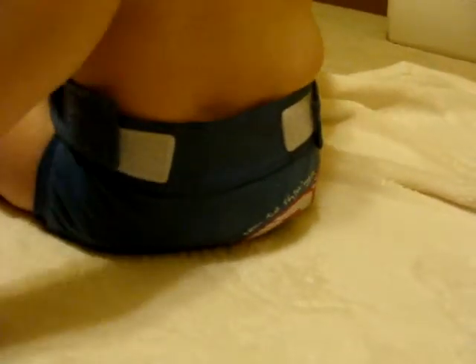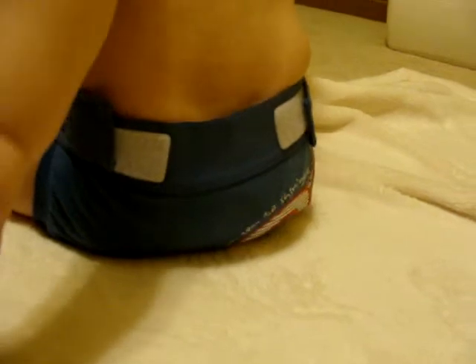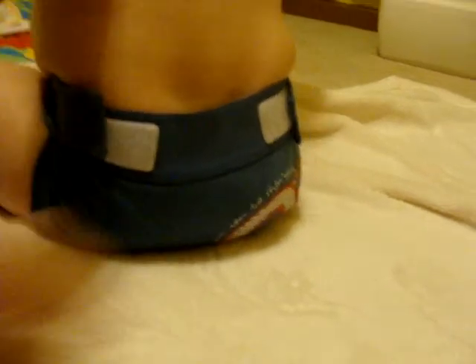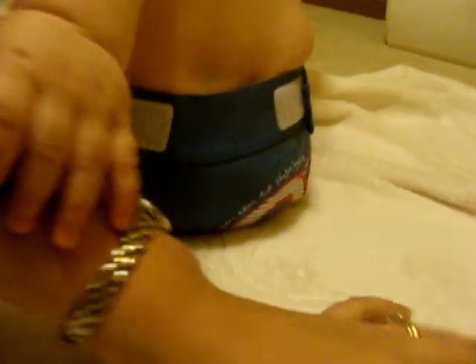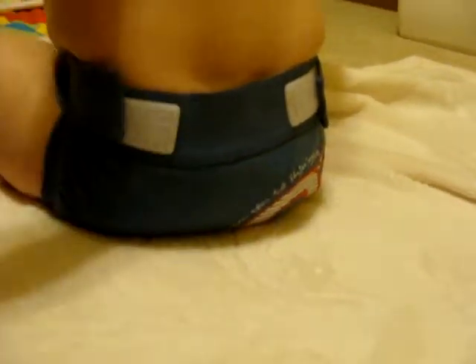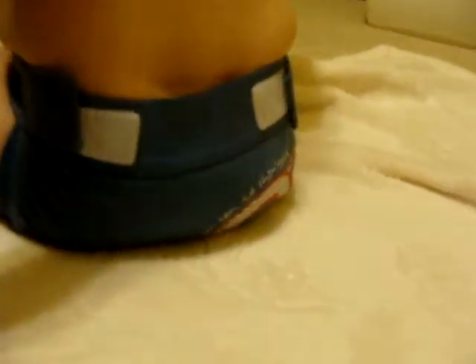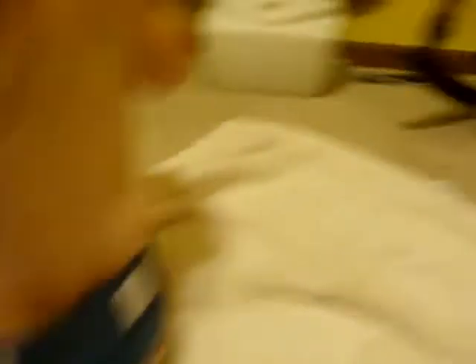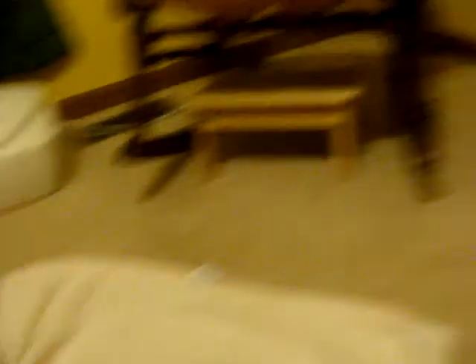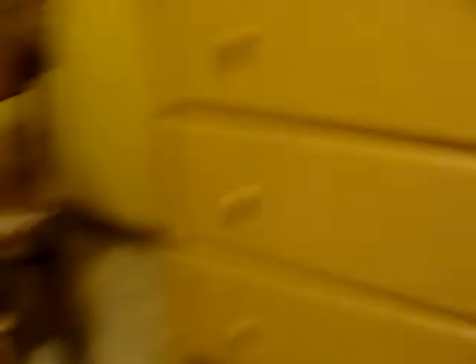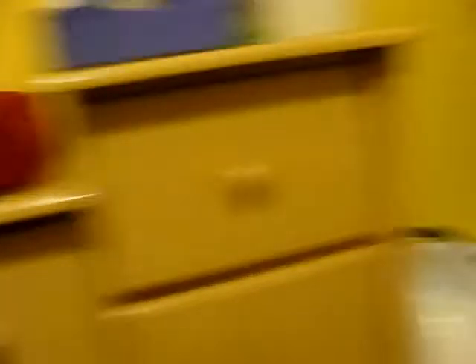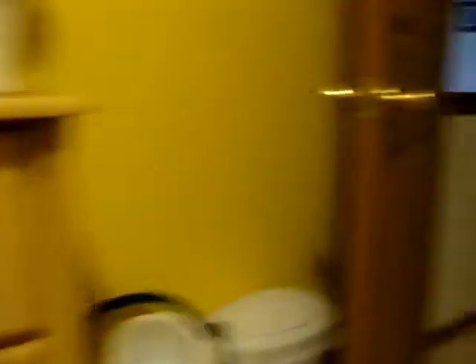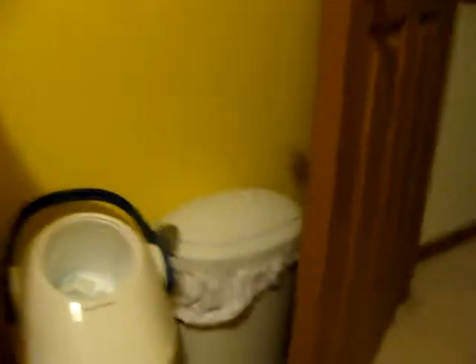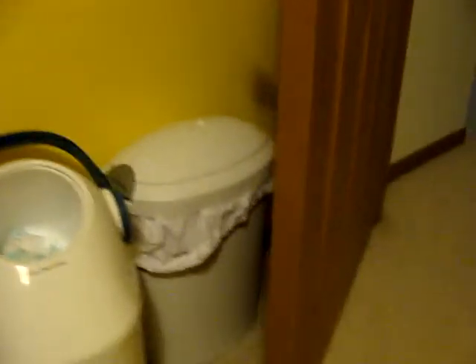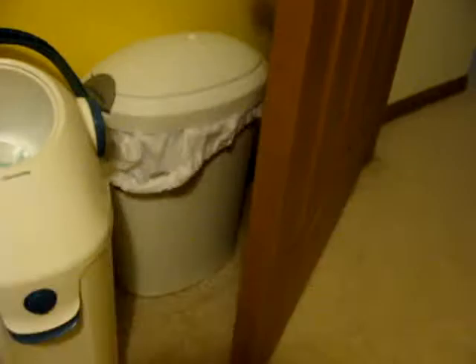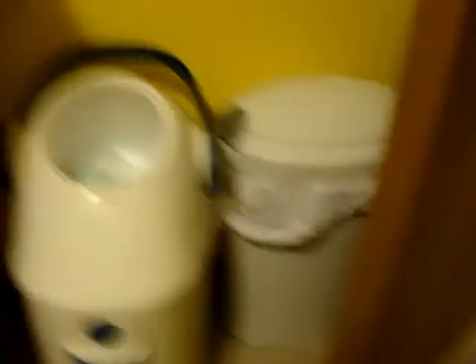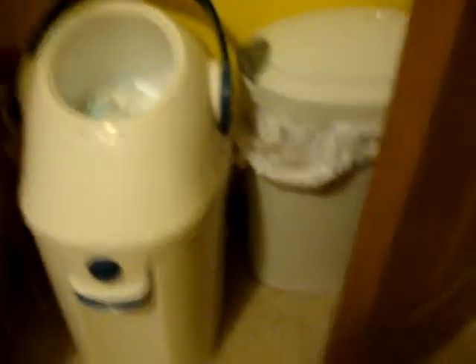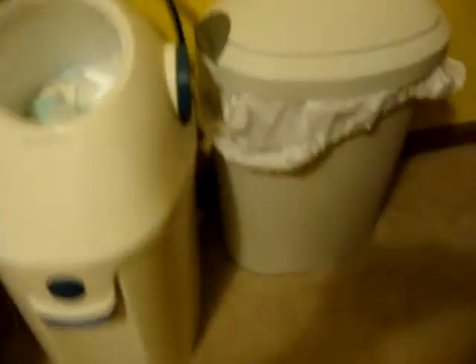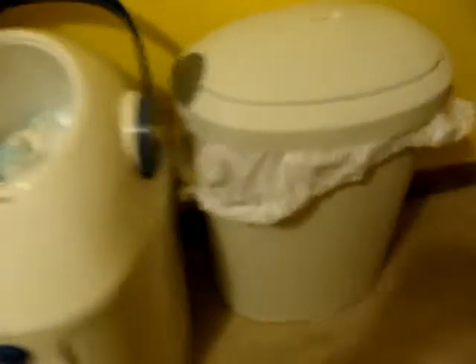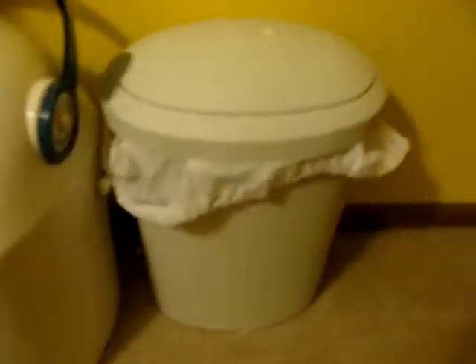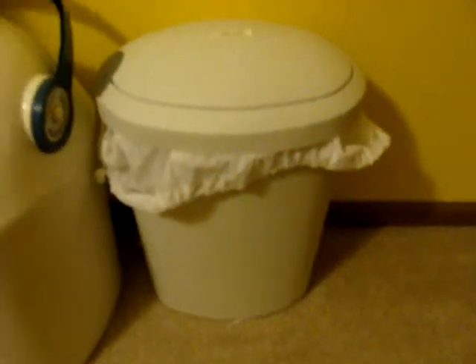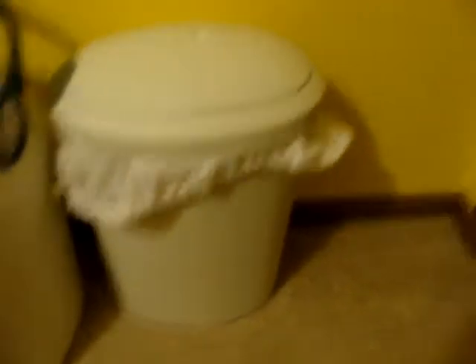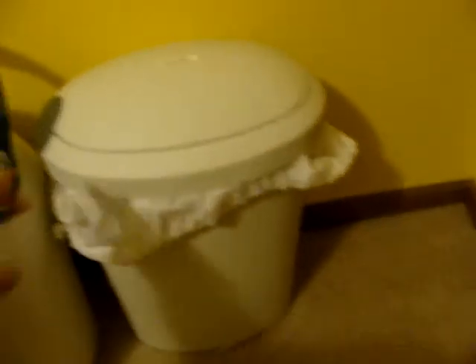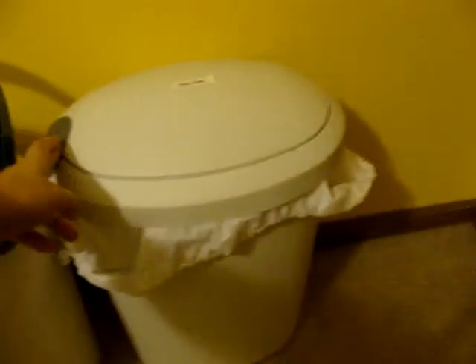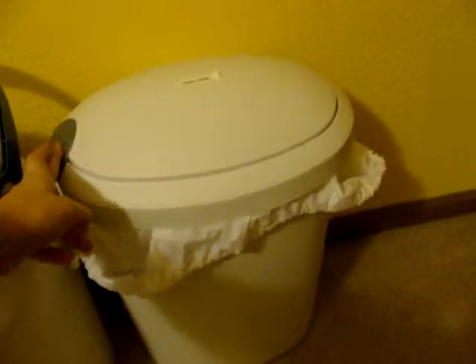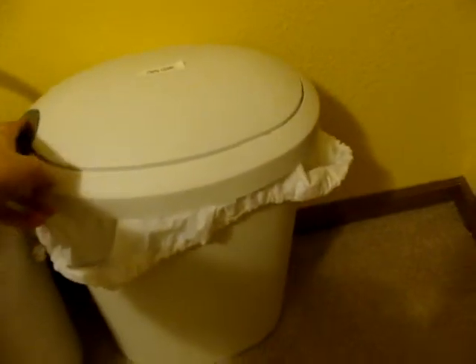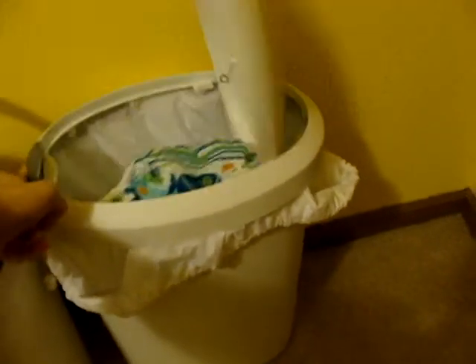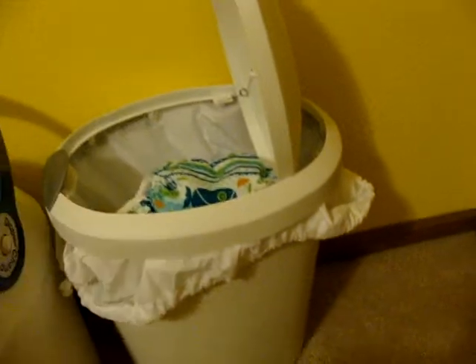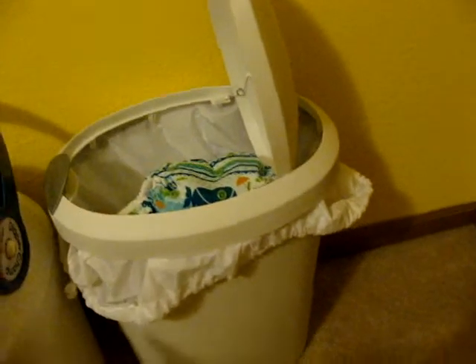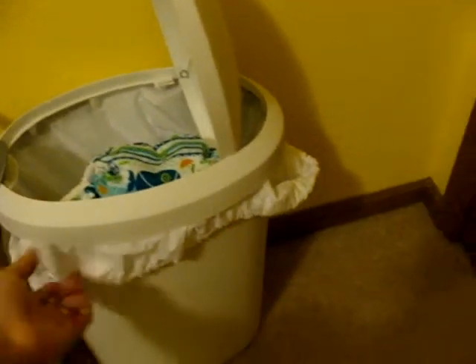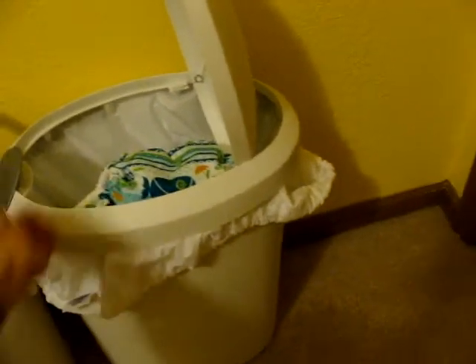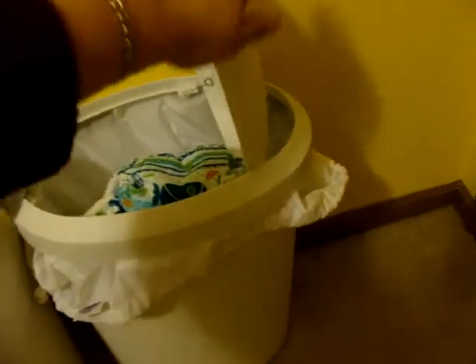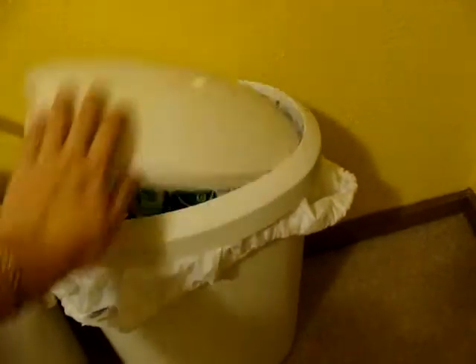Now I've got a dirty diaper — what am I supposed to do with it? In my nursery, behind the door, I have a trash can with a pop-up lid and a Thirsties pail liner. Diapers go in there.